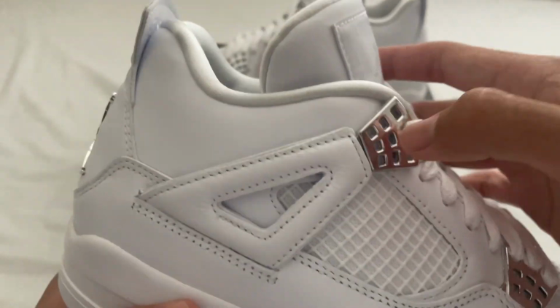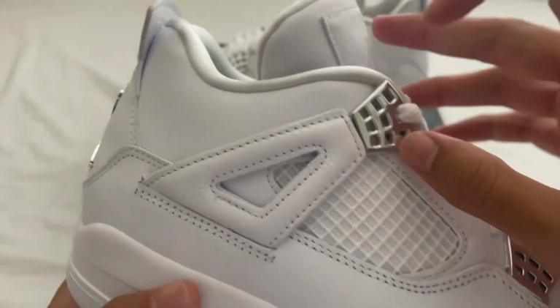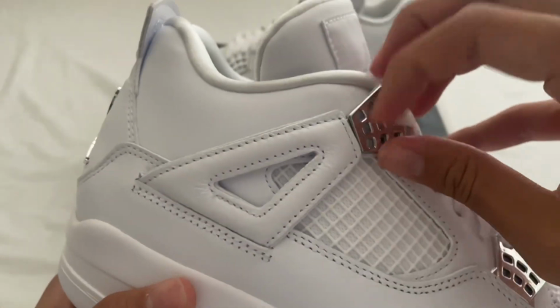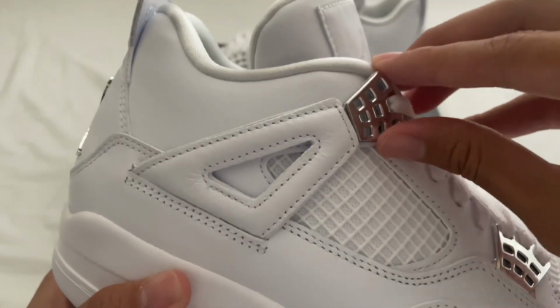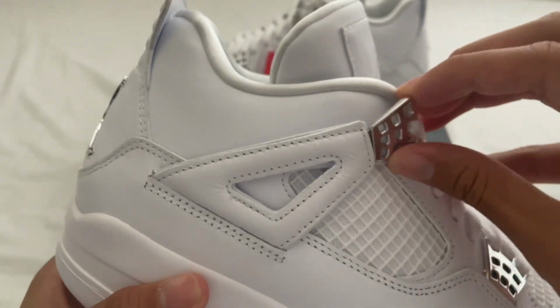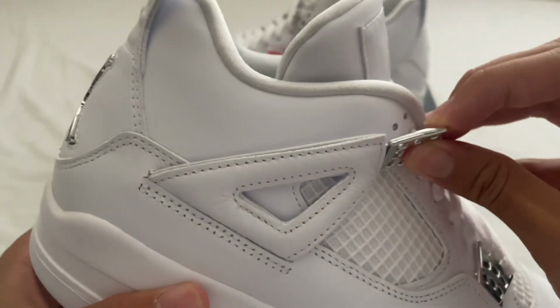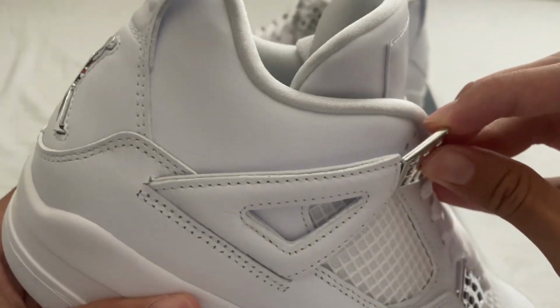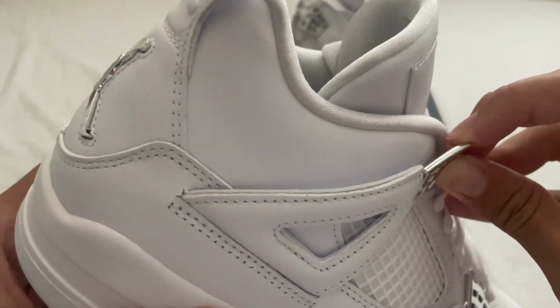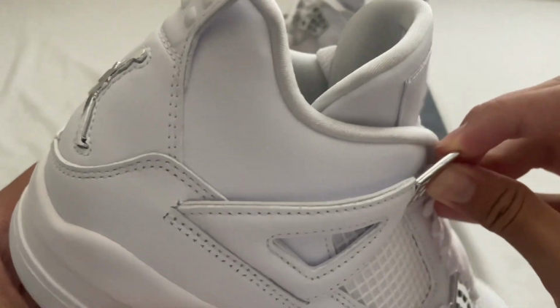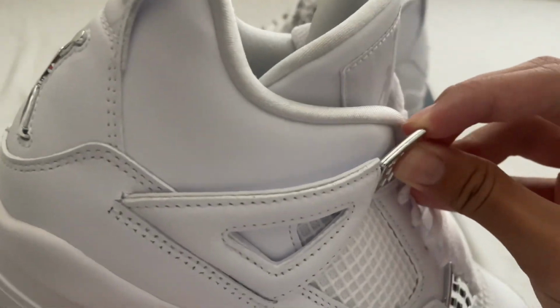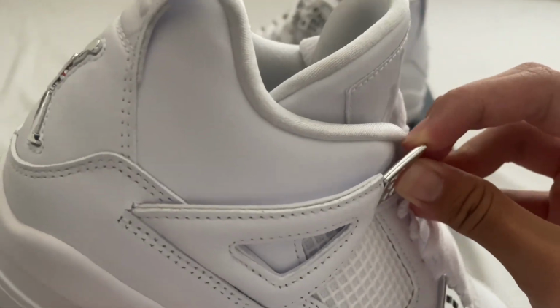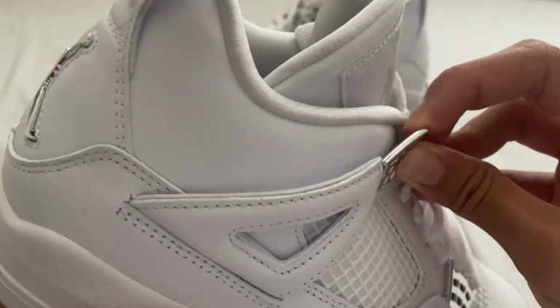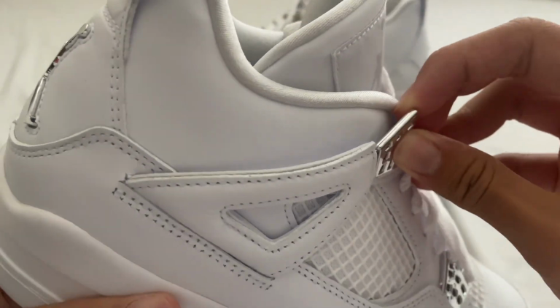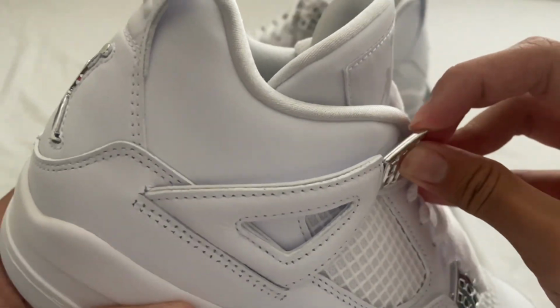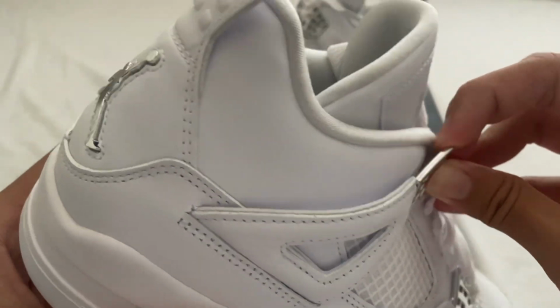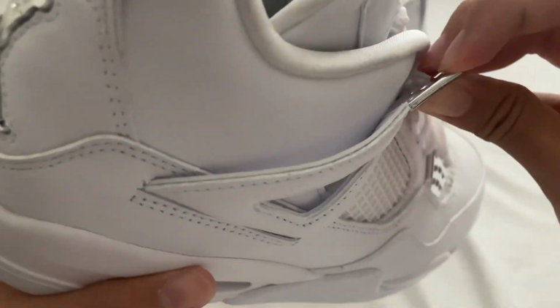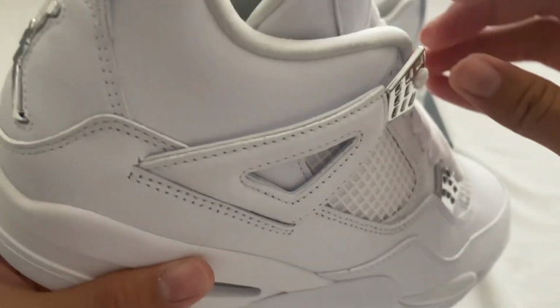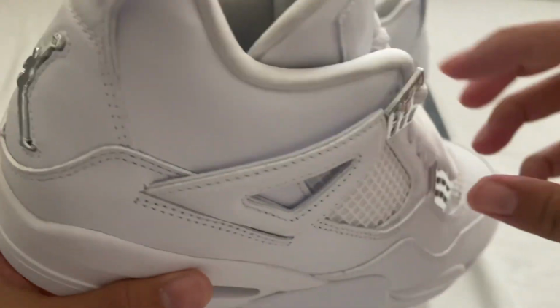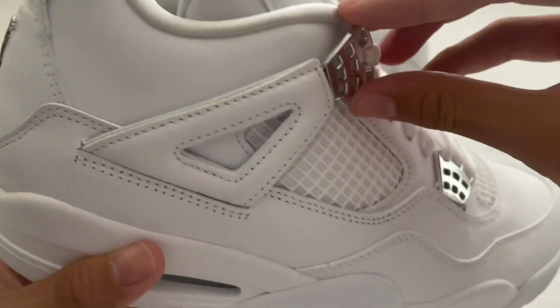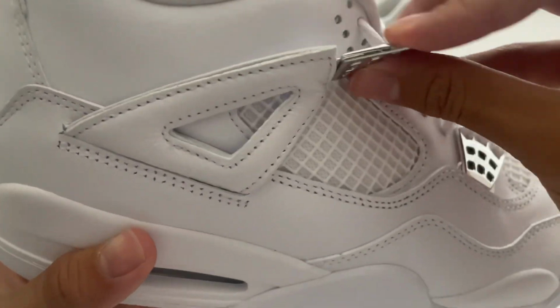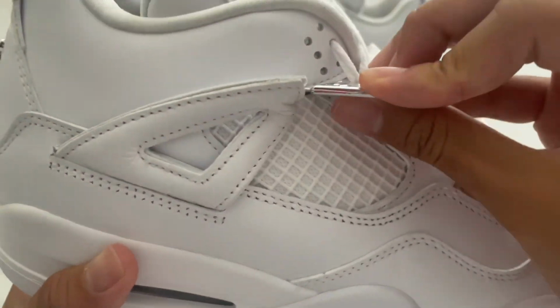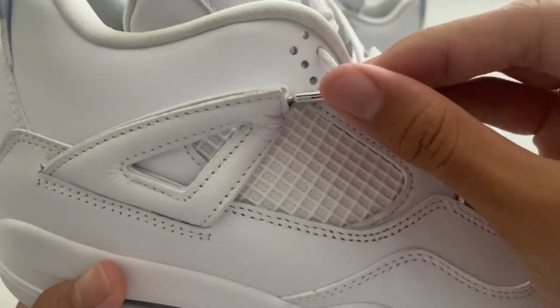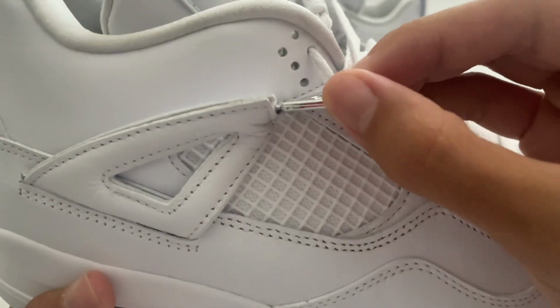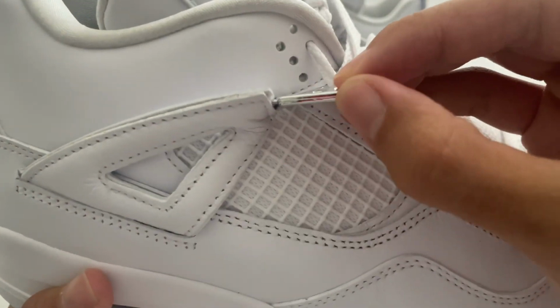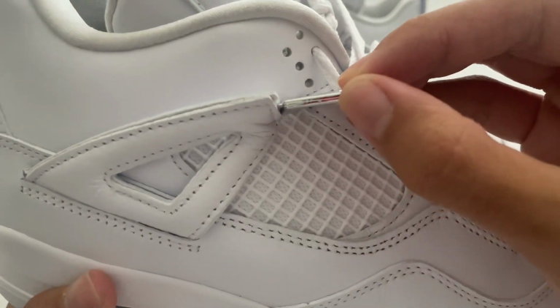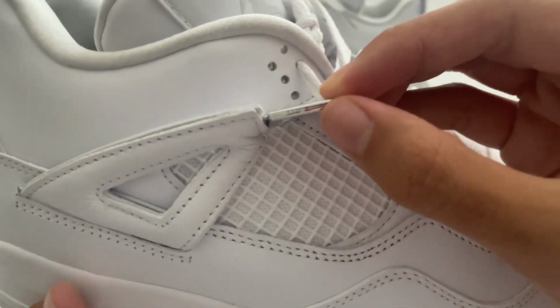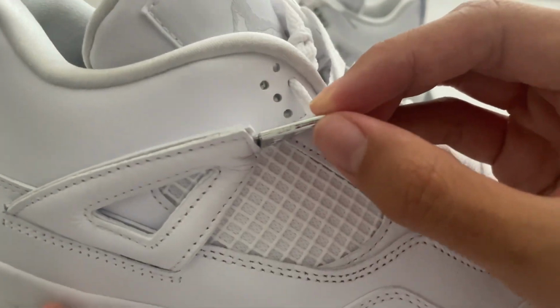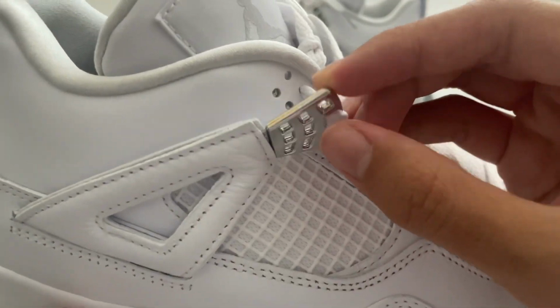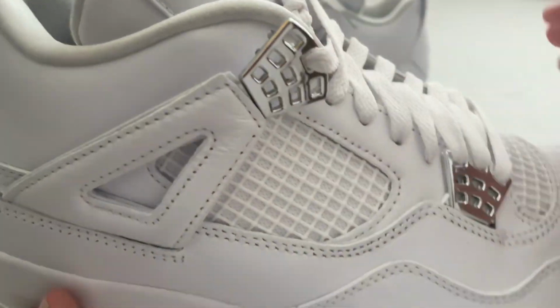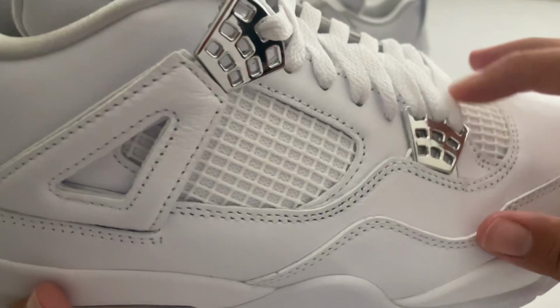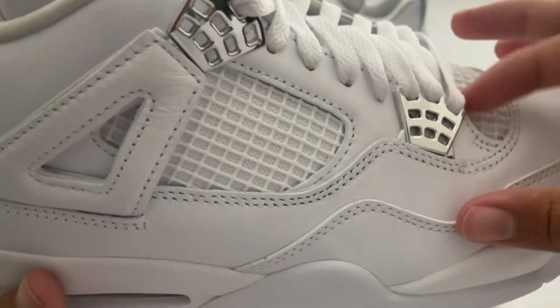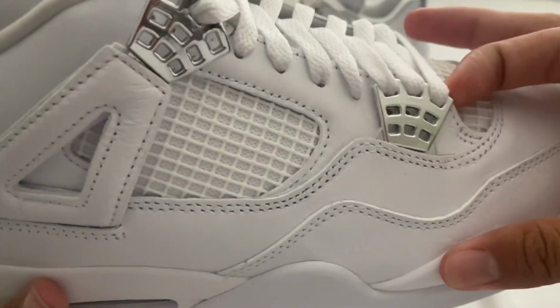This feels pretty good — it bends a little bit. You also have all the holes under the lace holes, so that's good.